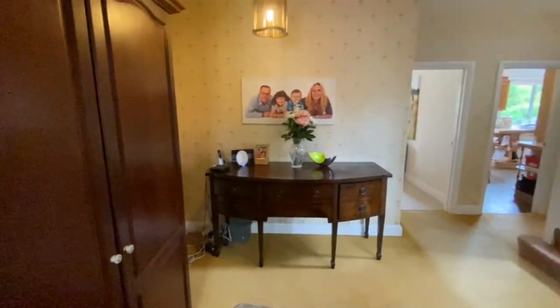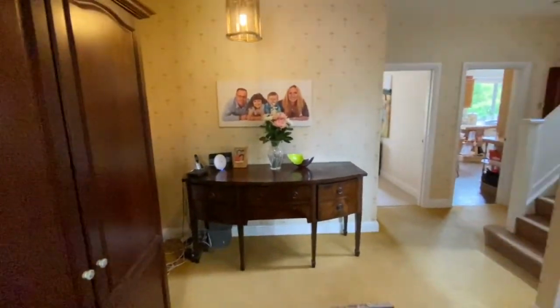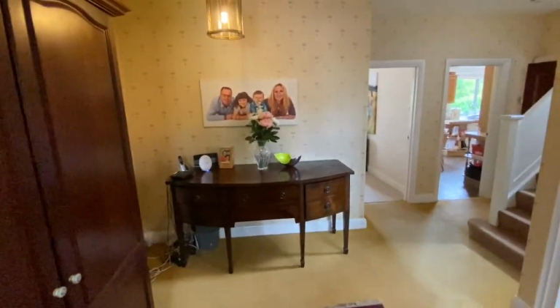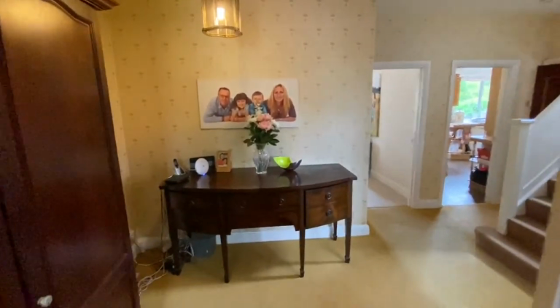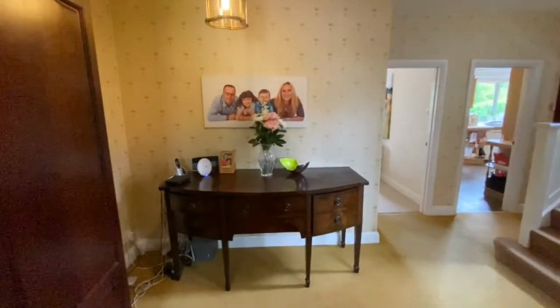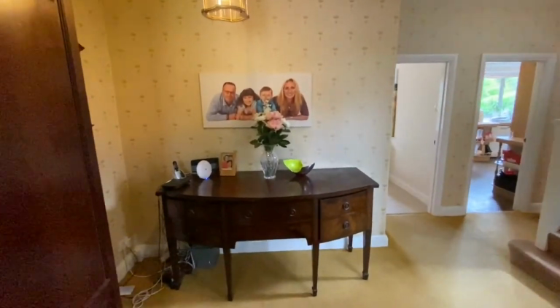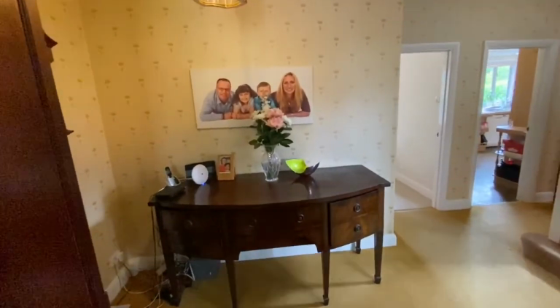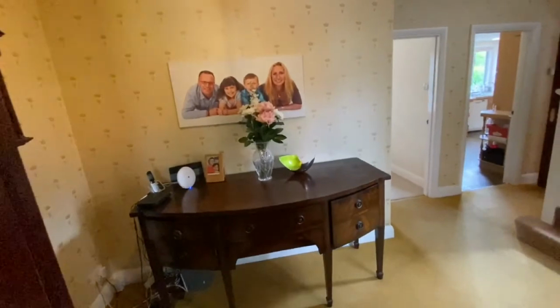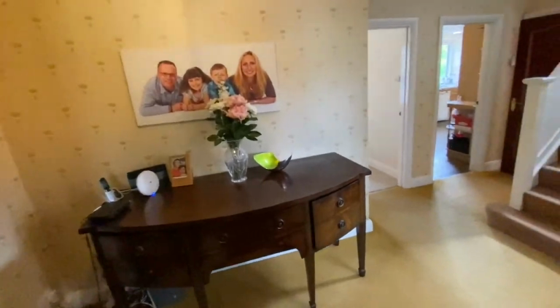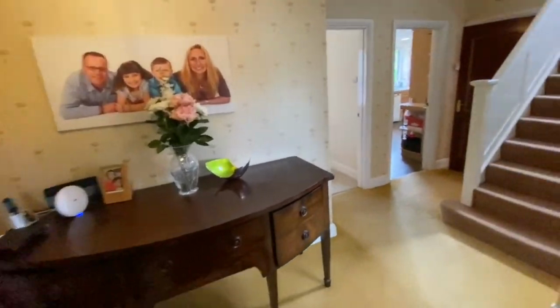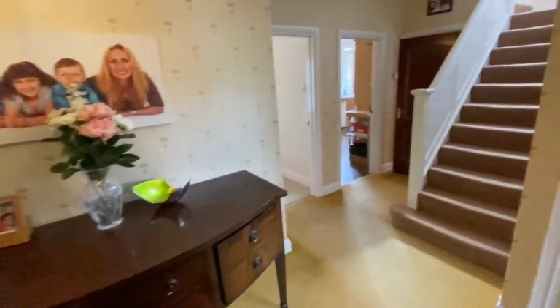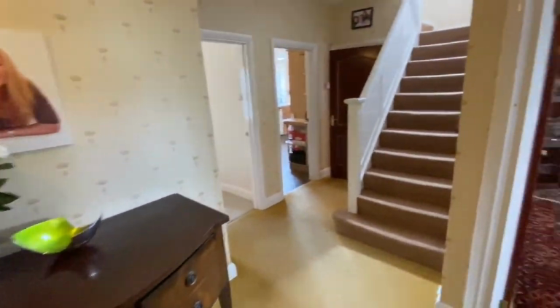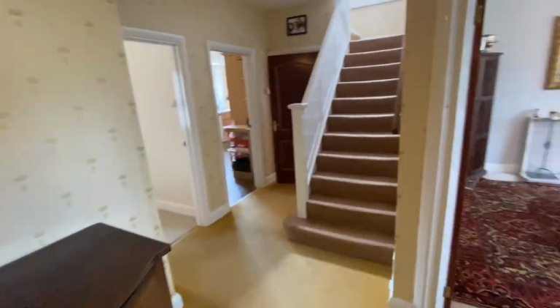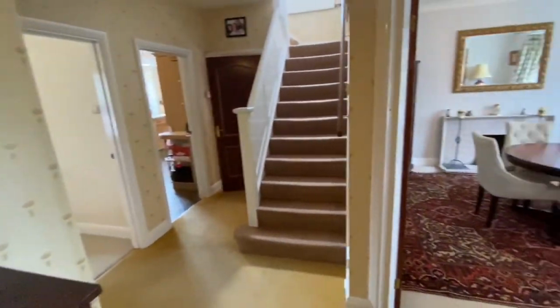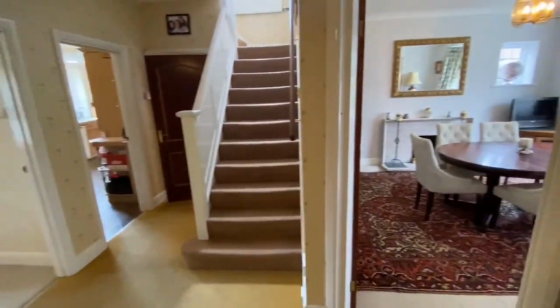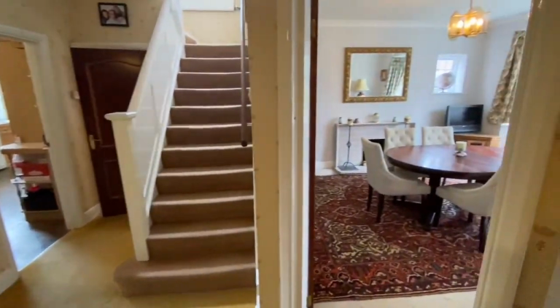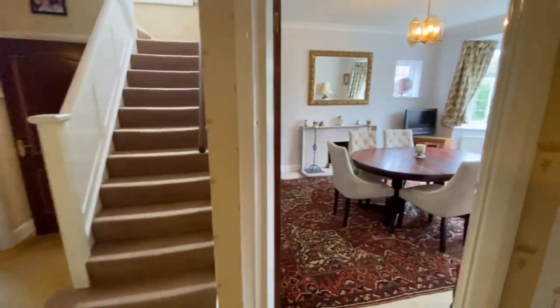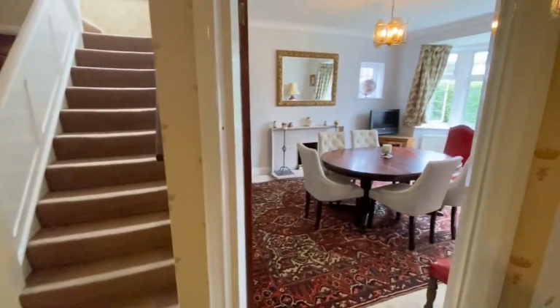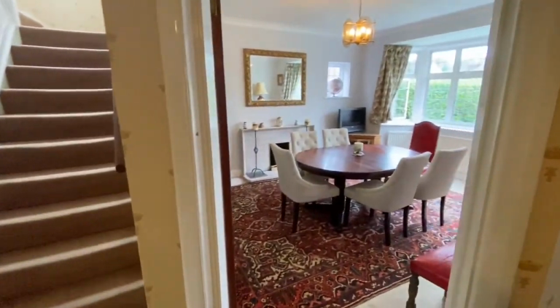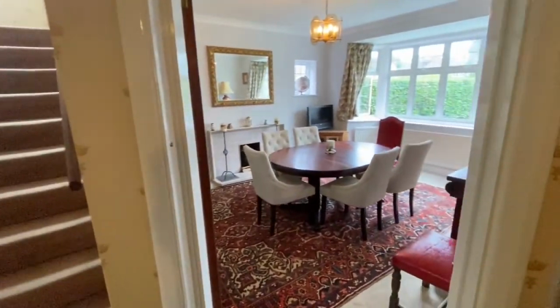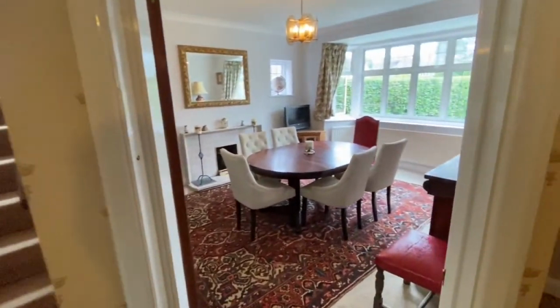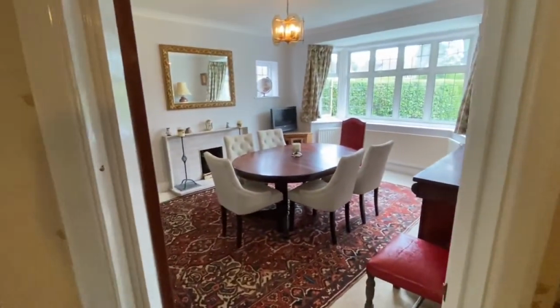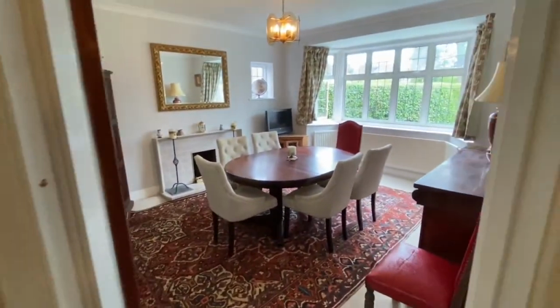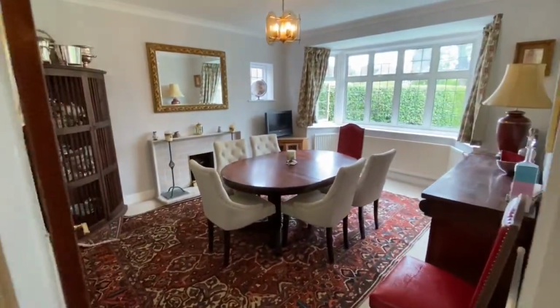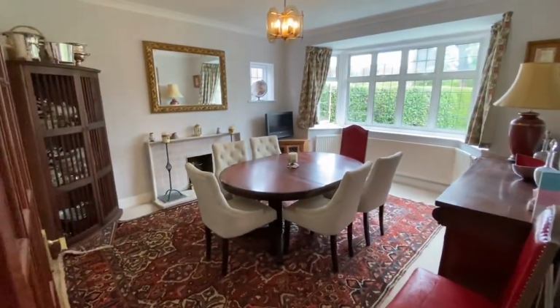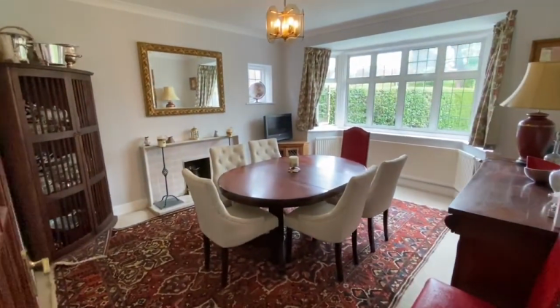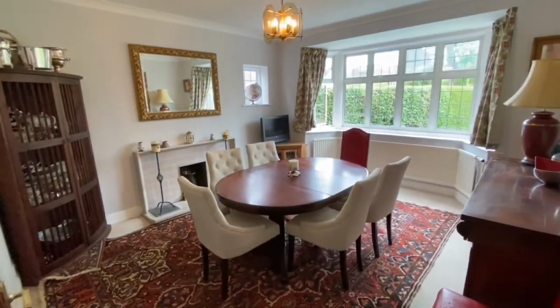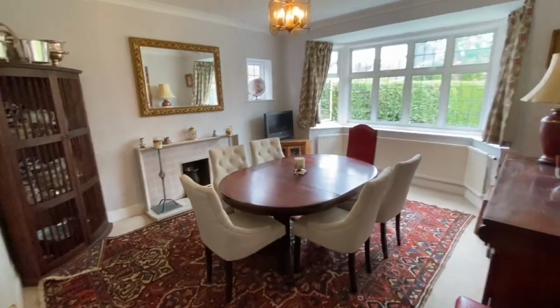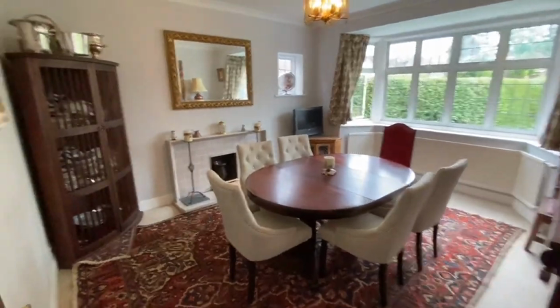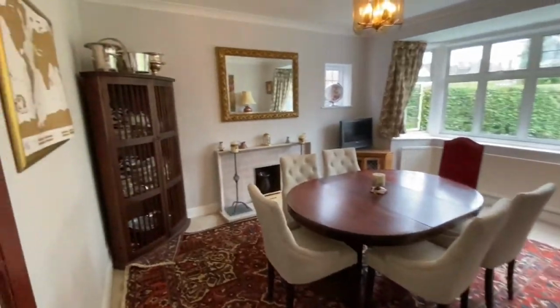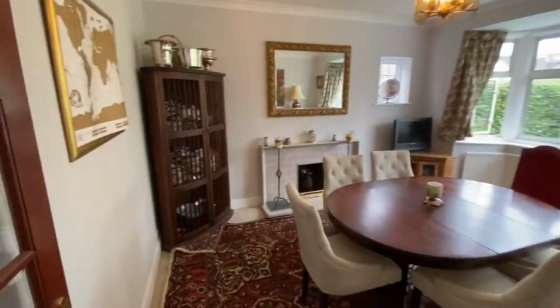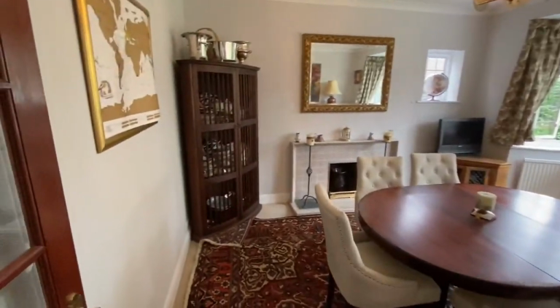Nice wide reception hall. Going to the dining room first, at the front of the property.